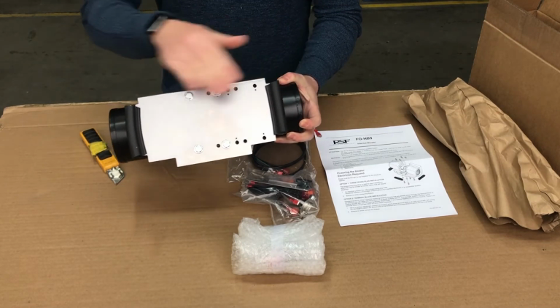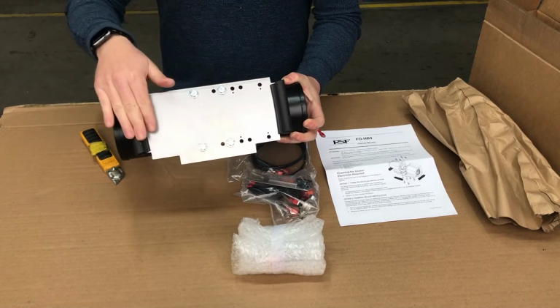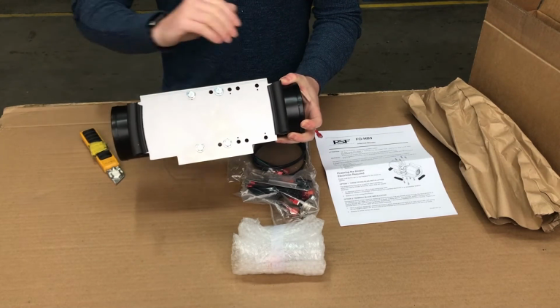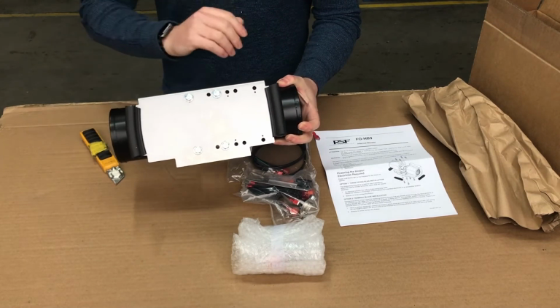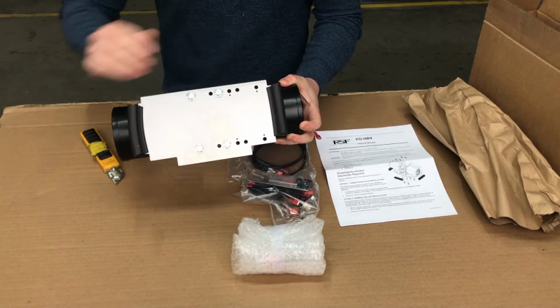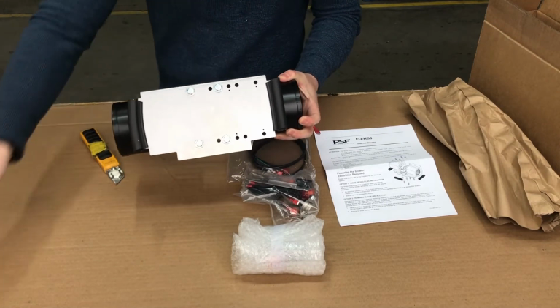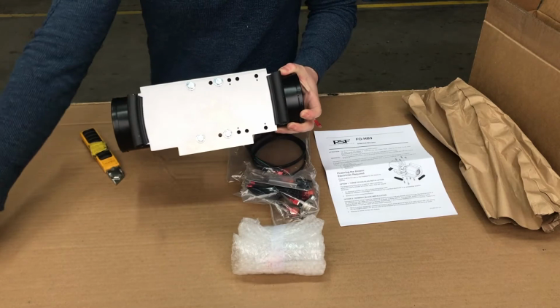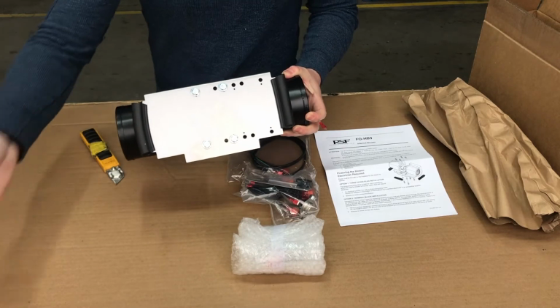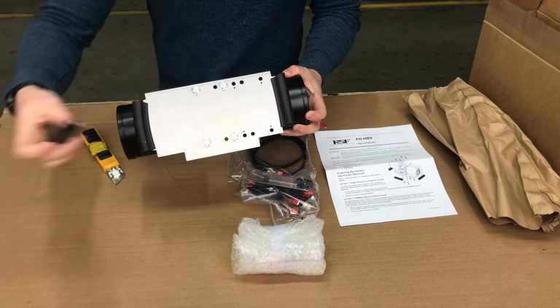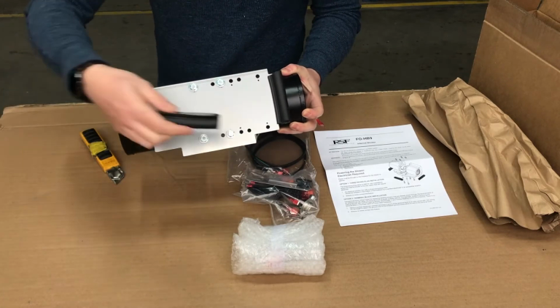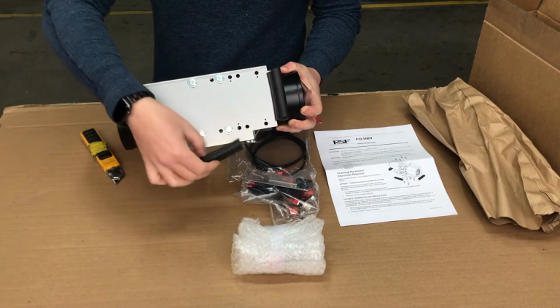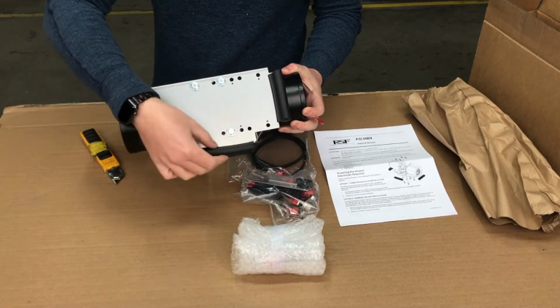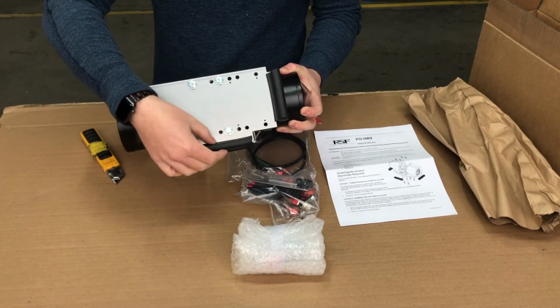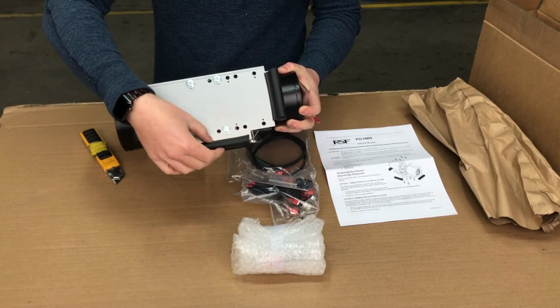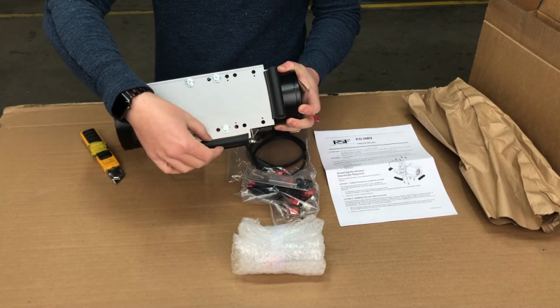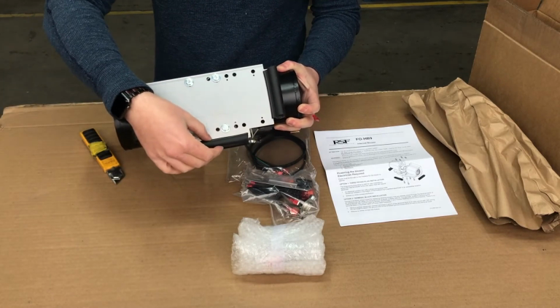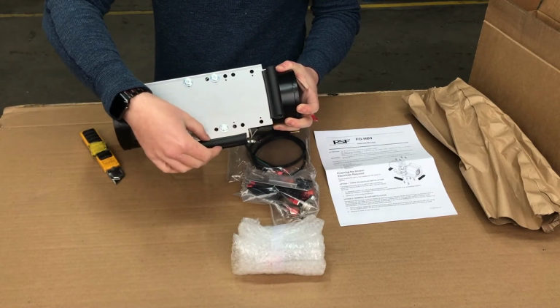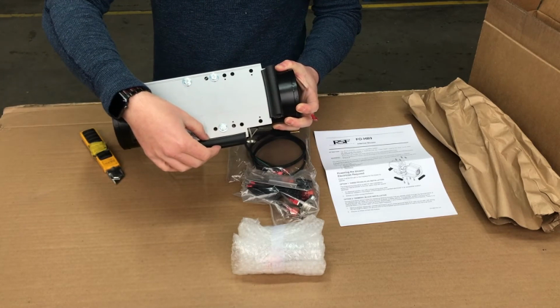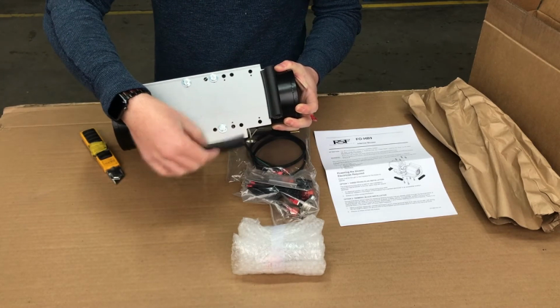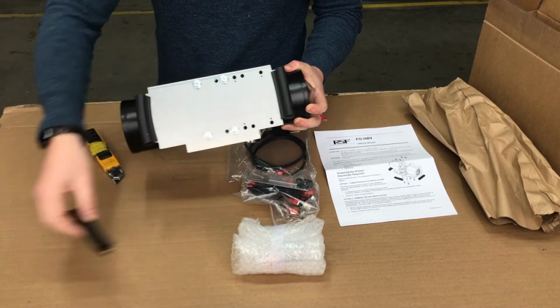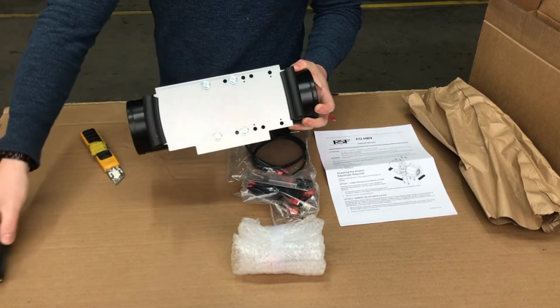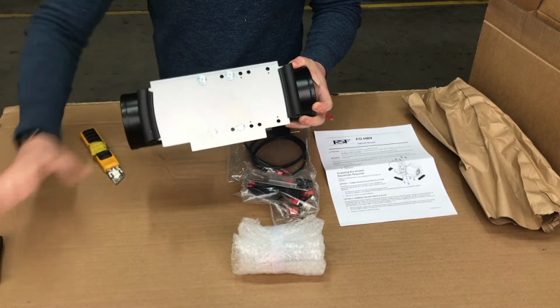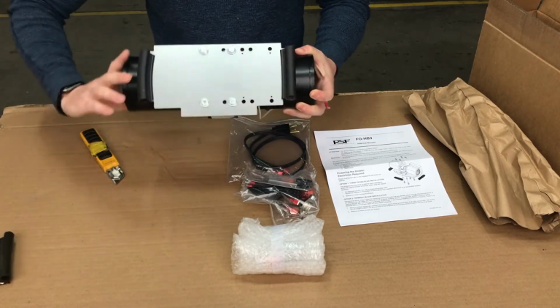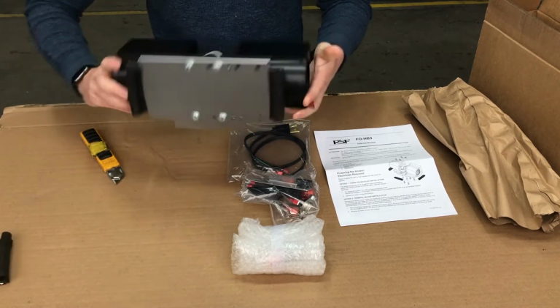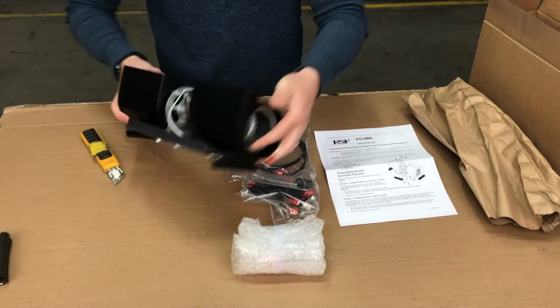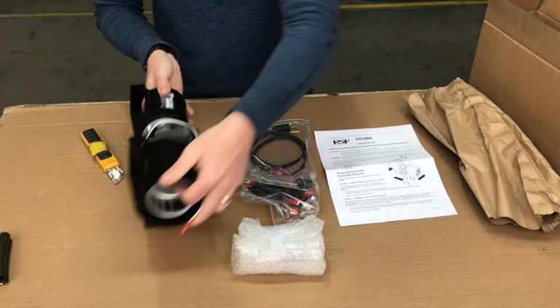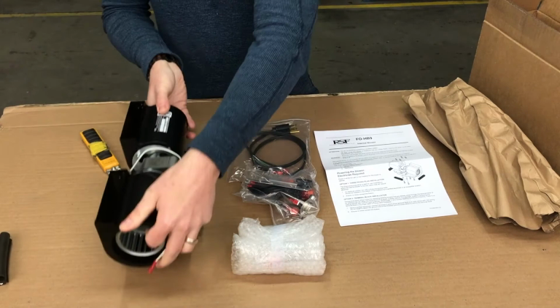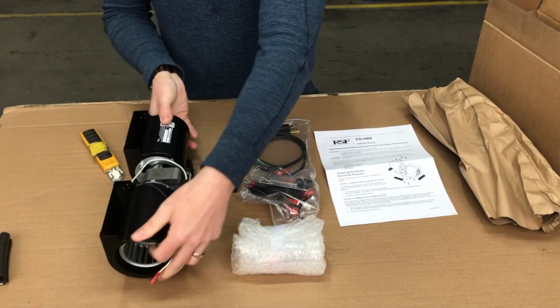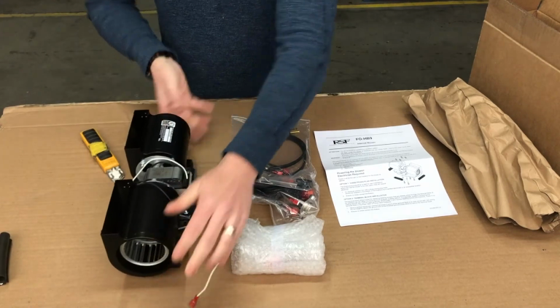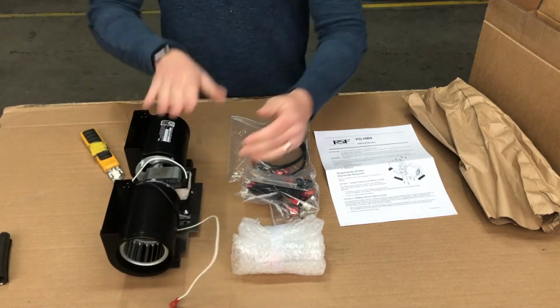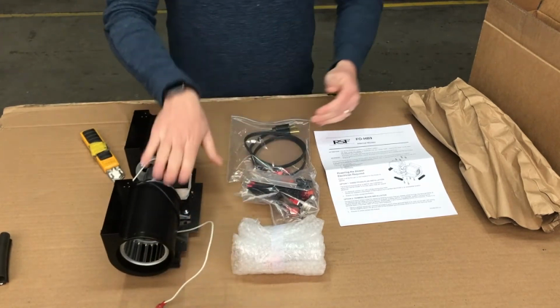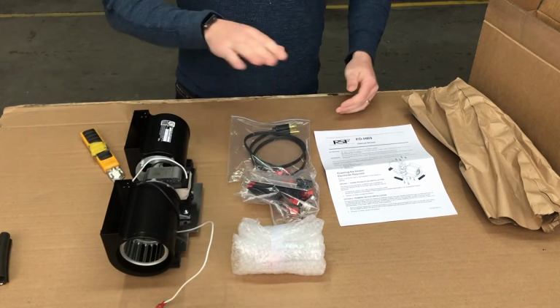You'll see two rubber feet and there's actually going to be a third rubber foot here shortly on the front as well. So that's the blower and motor.